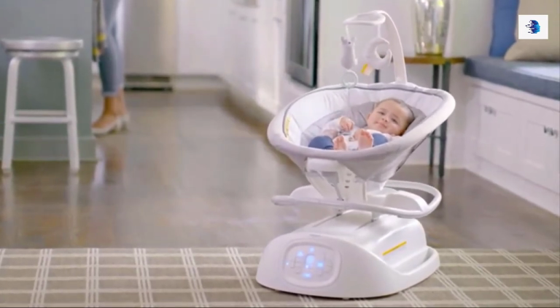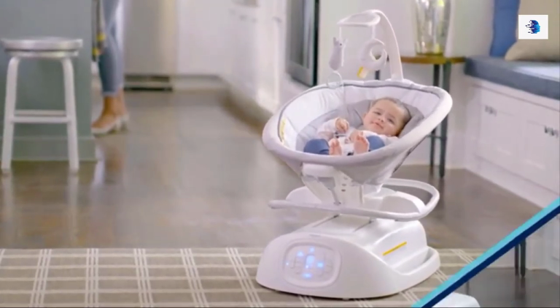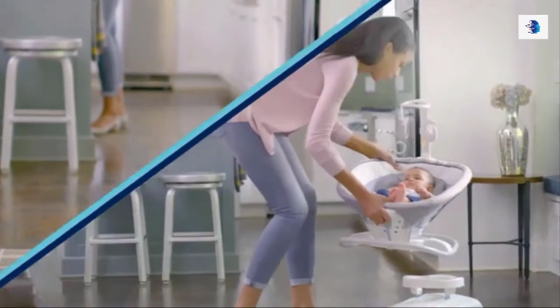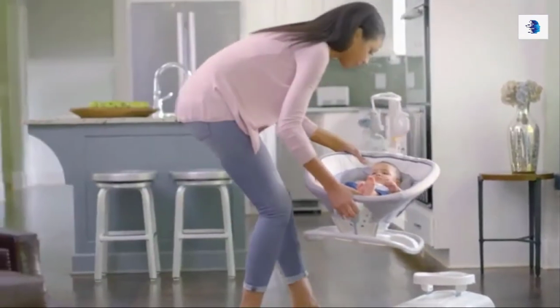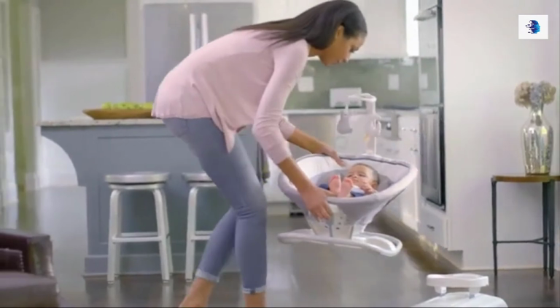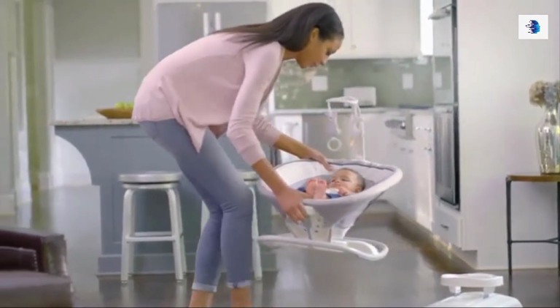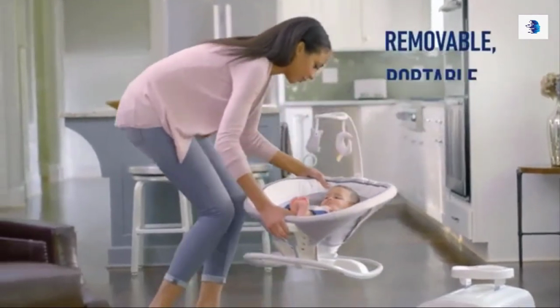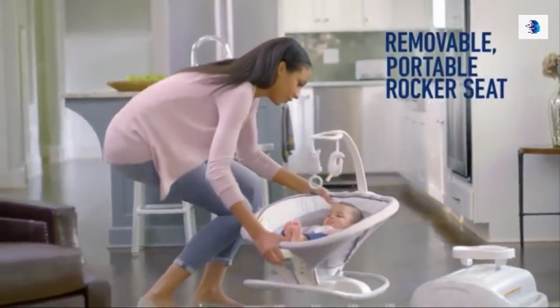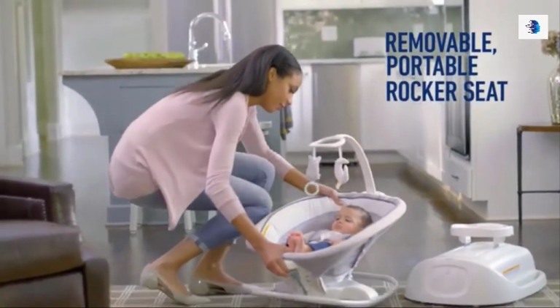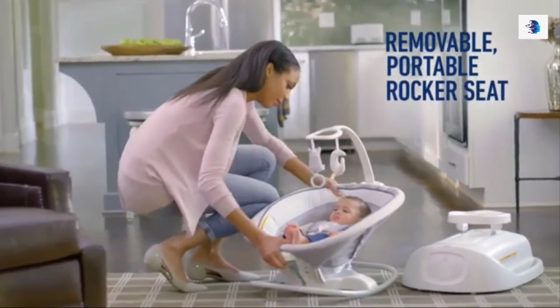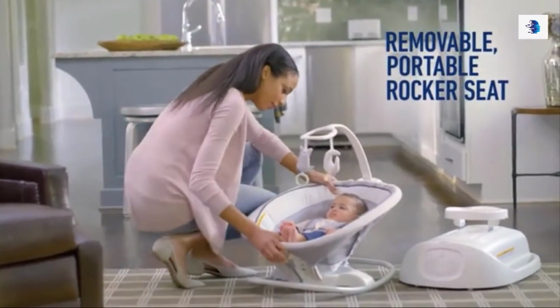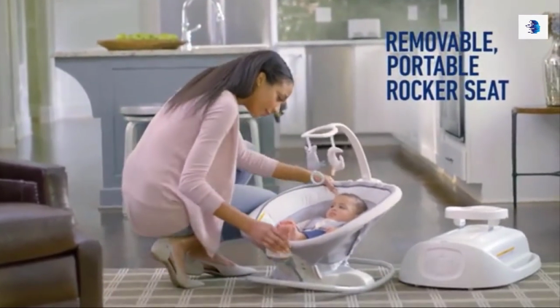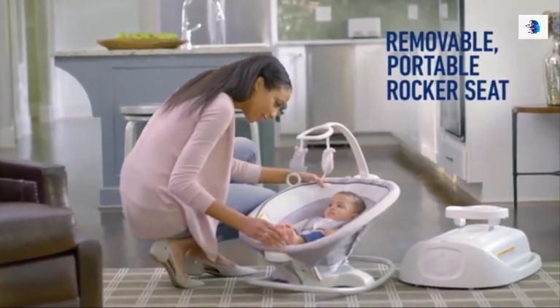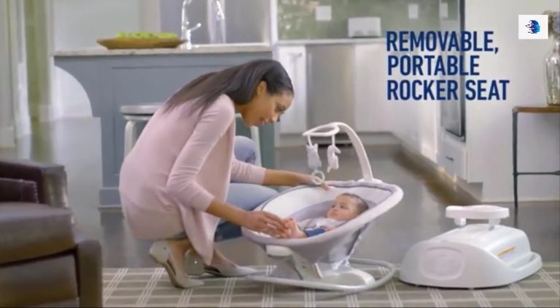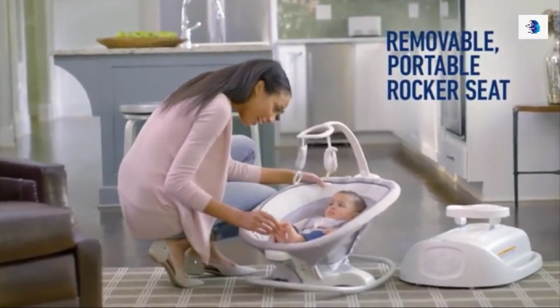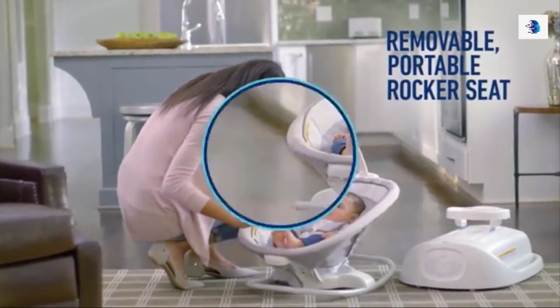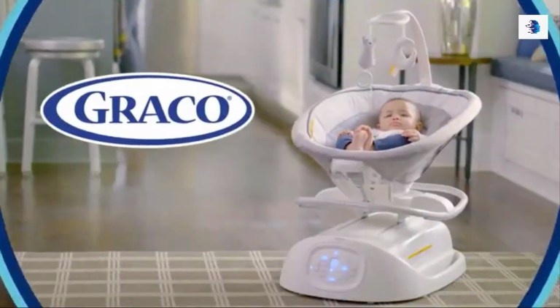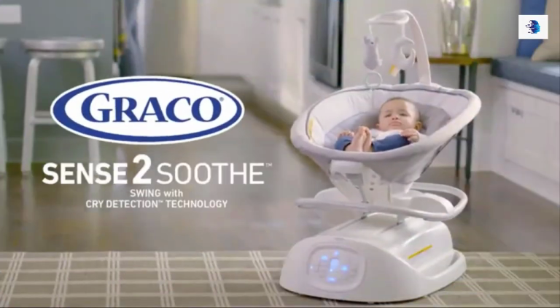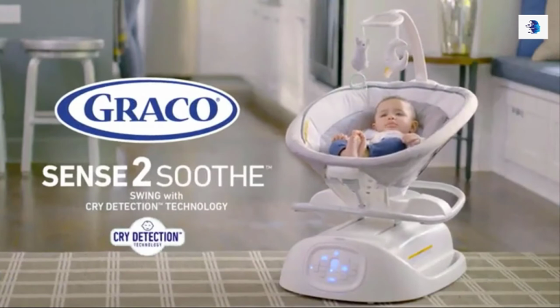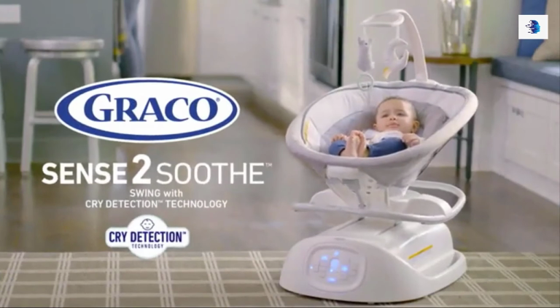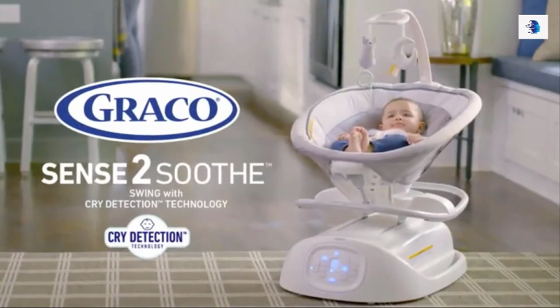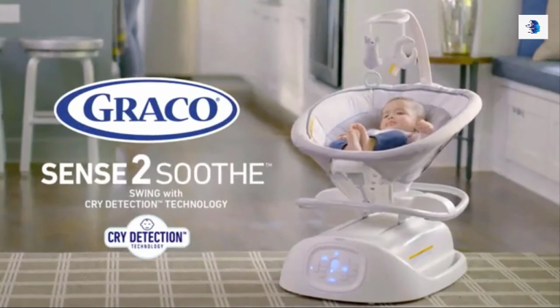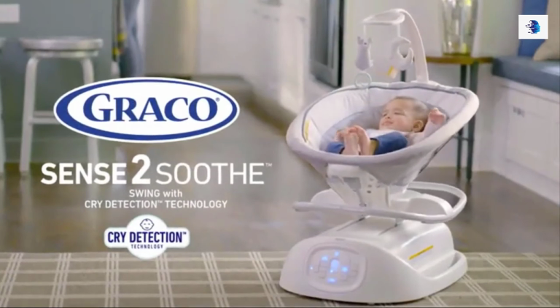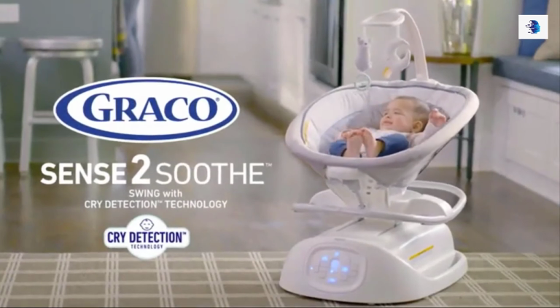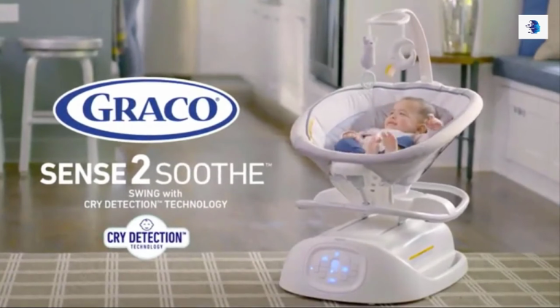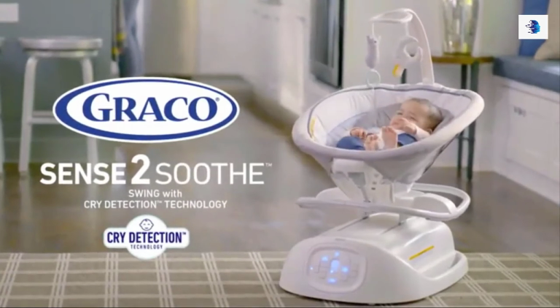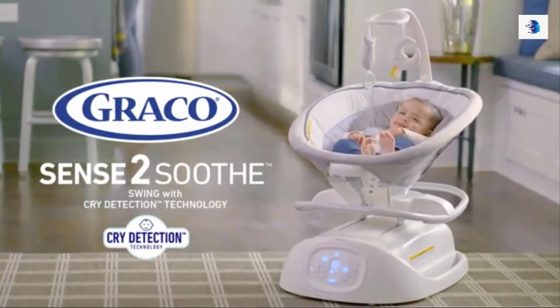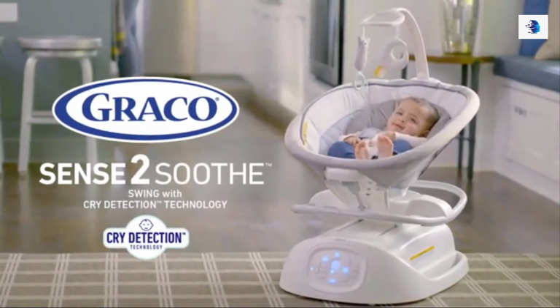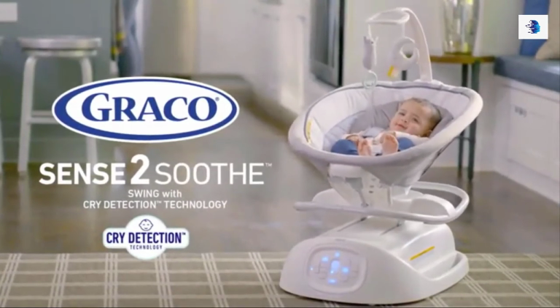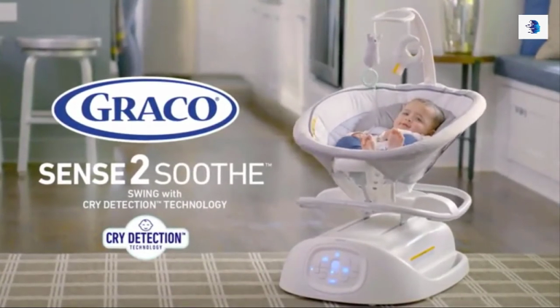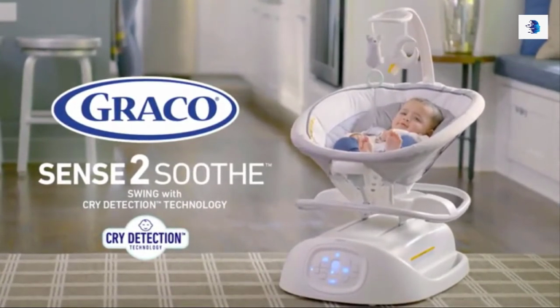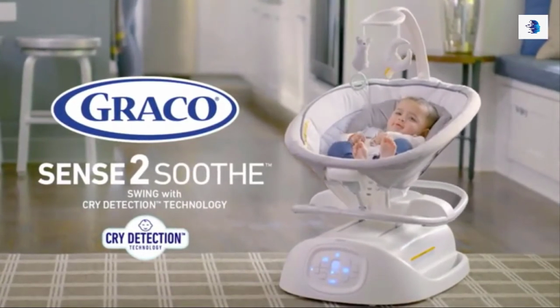The seat can also be removed to work as a portable rocker on its own. The all-new Graco Sense to Soothe Swing with cry detection technology is designed to soothe your baby.